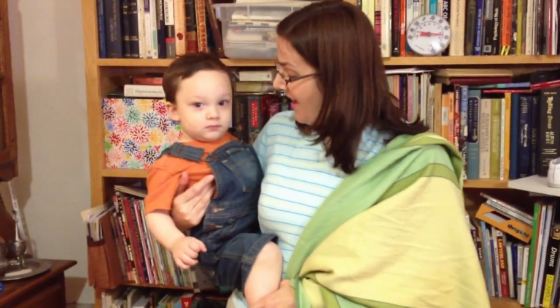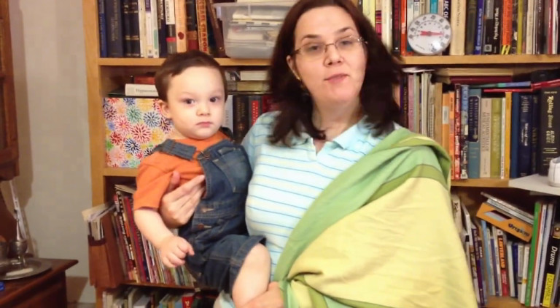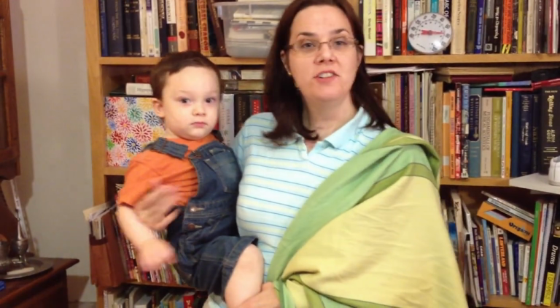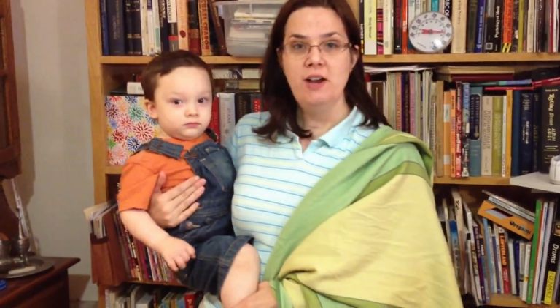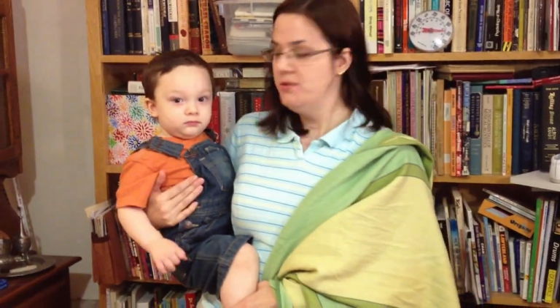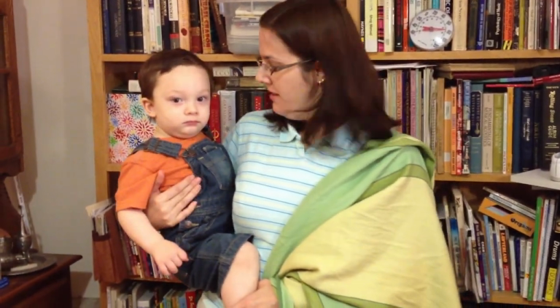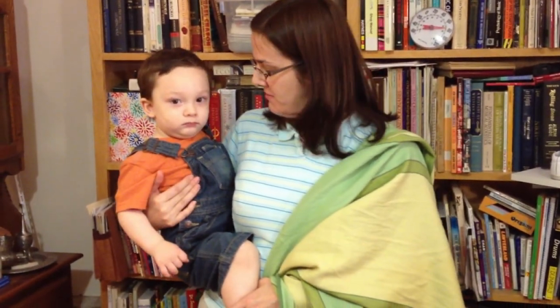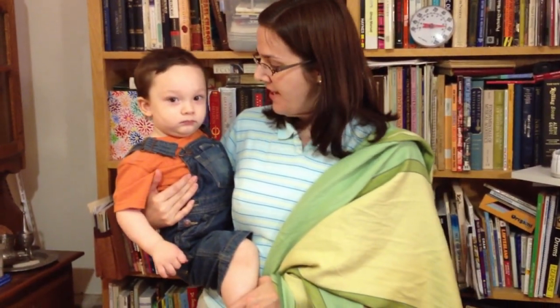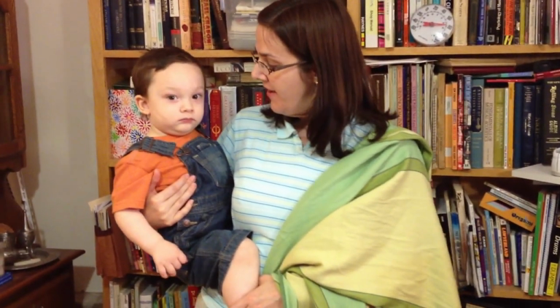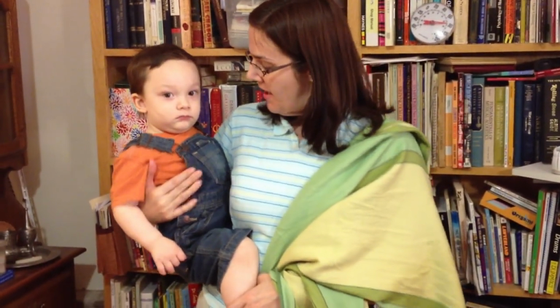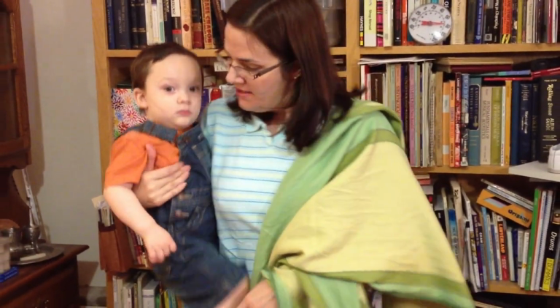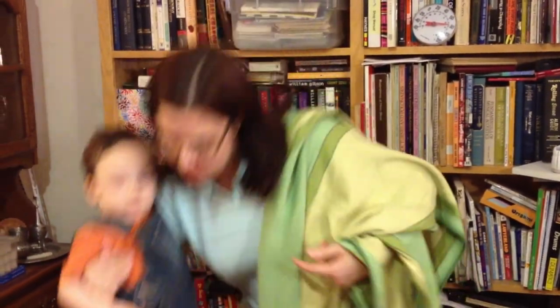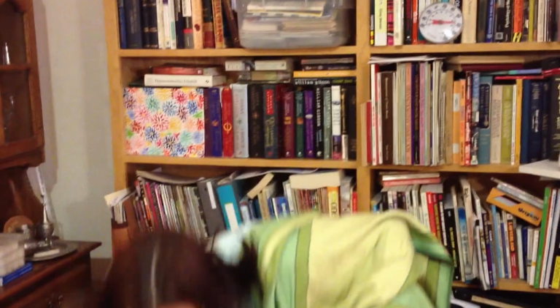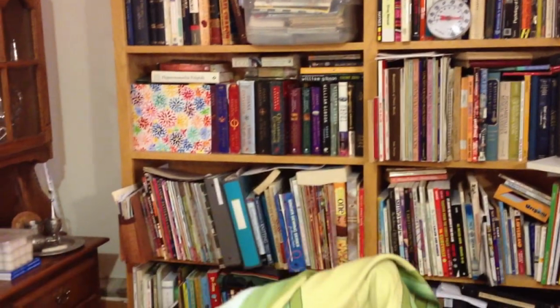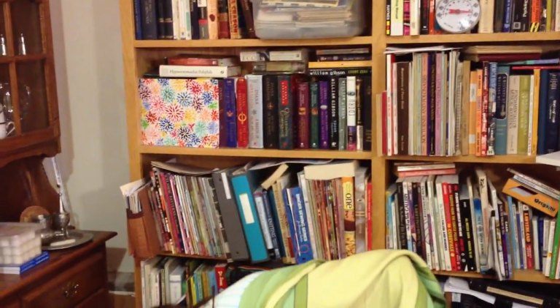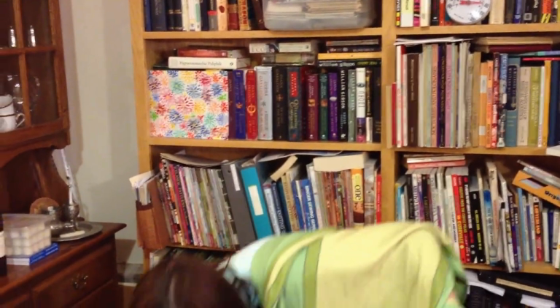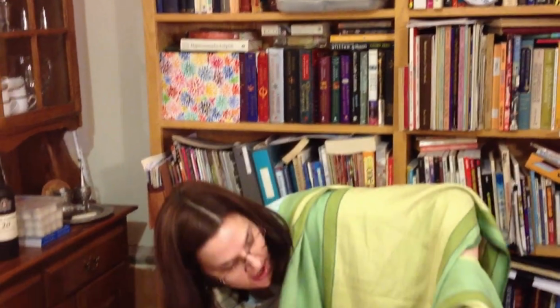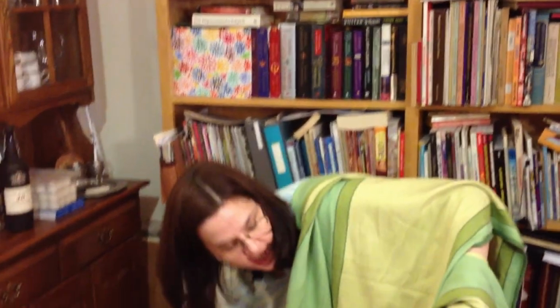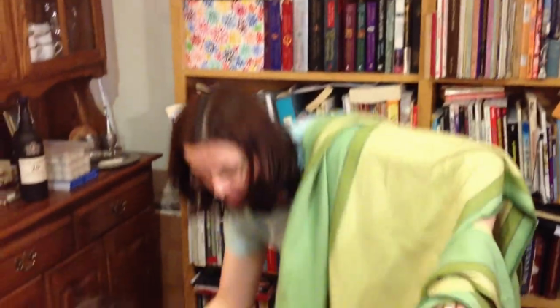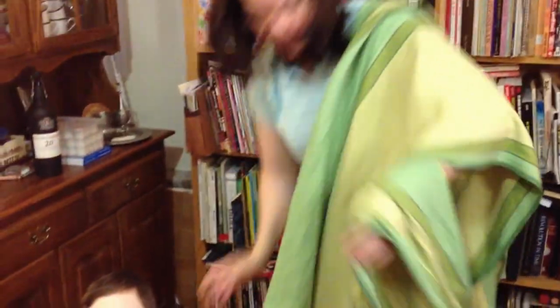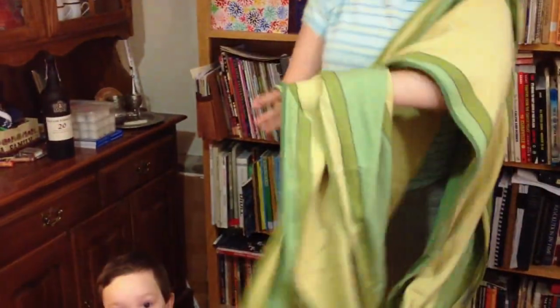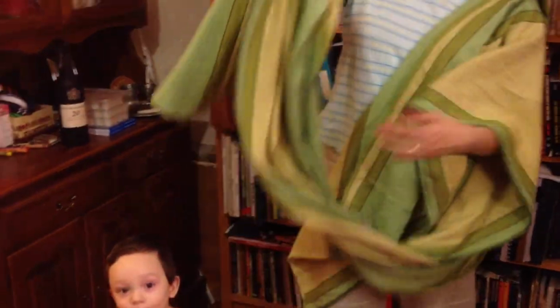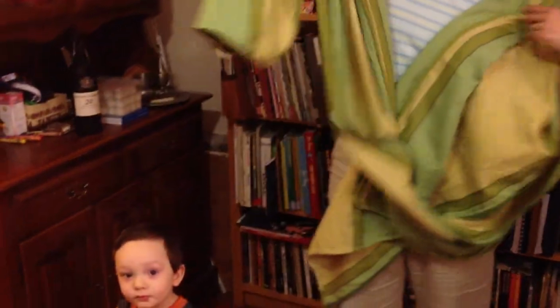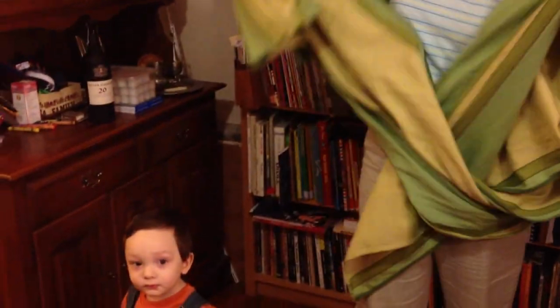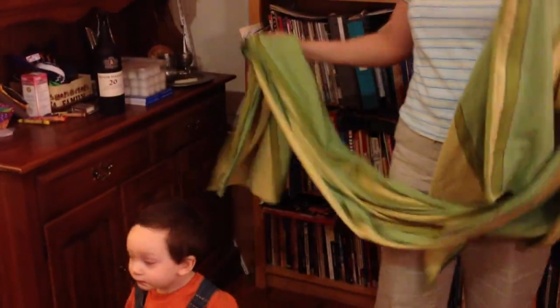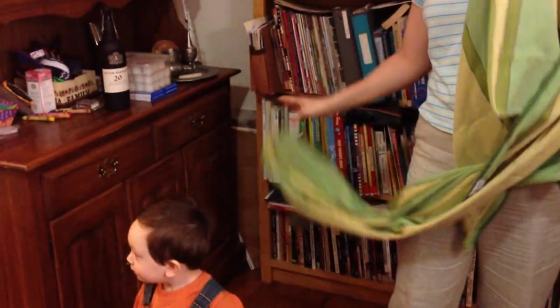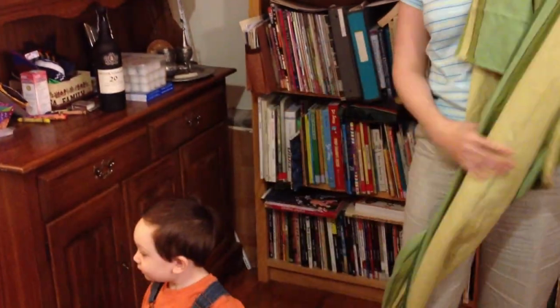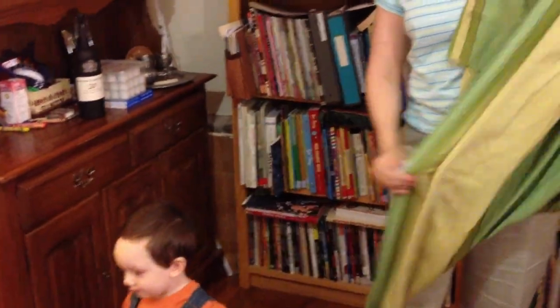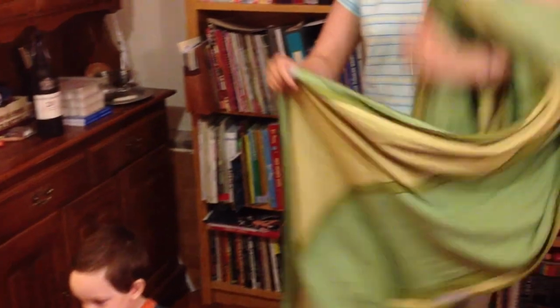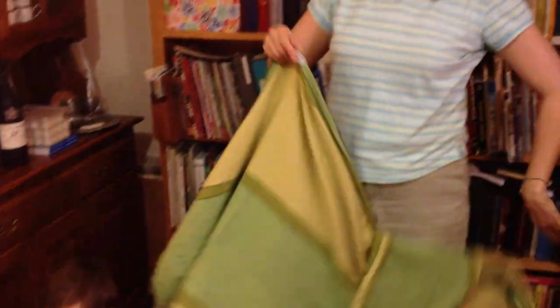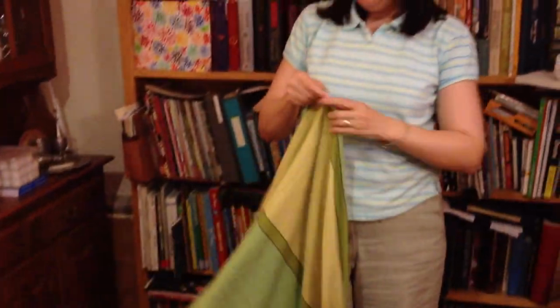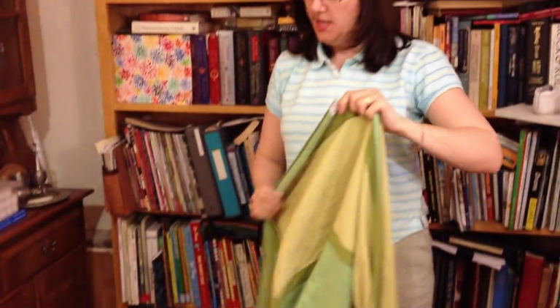Hi, we're going to show you how to do a knotless rucksack carry. I've got a size 3 wrap. I'm a women's medium shirt, just to give you an idea.